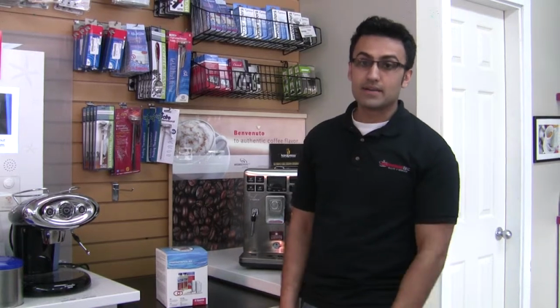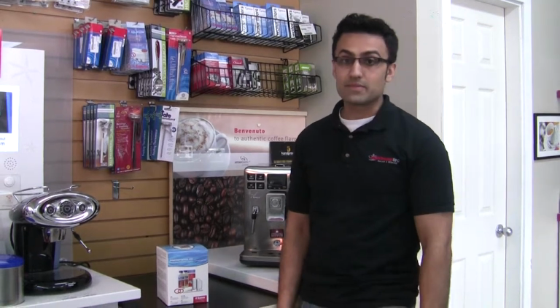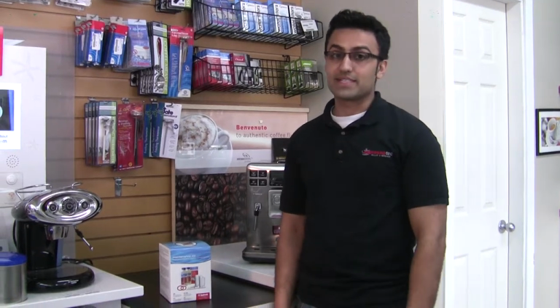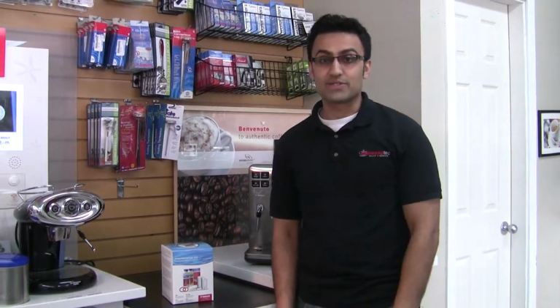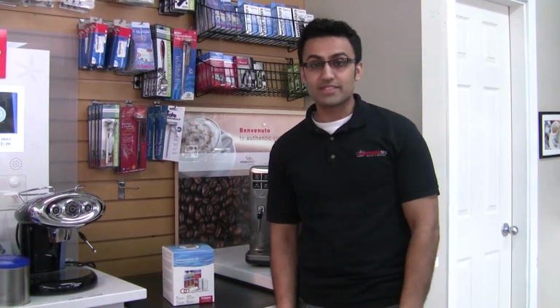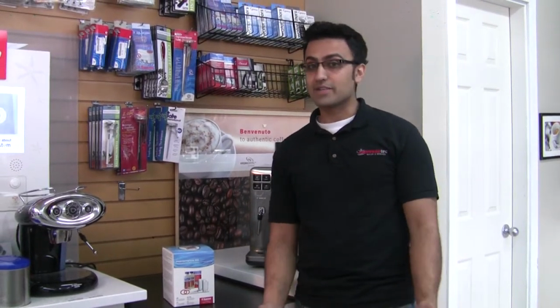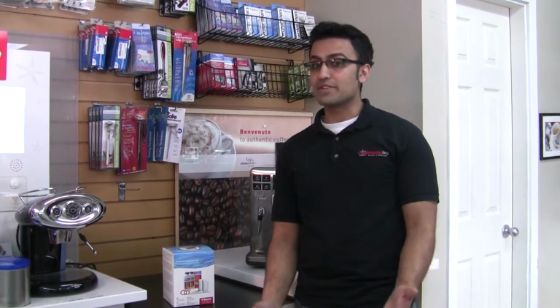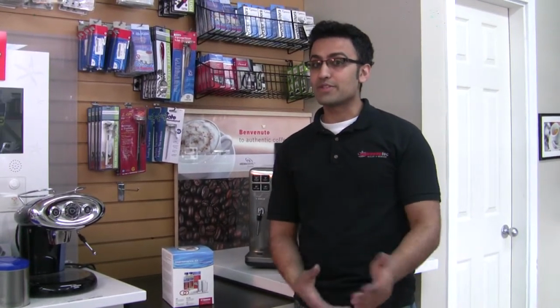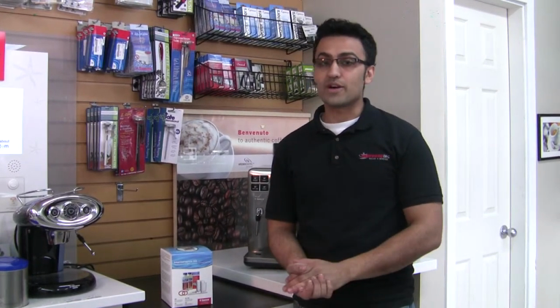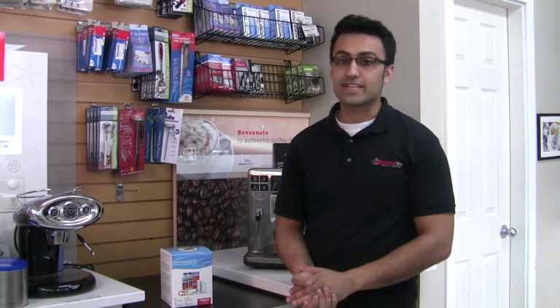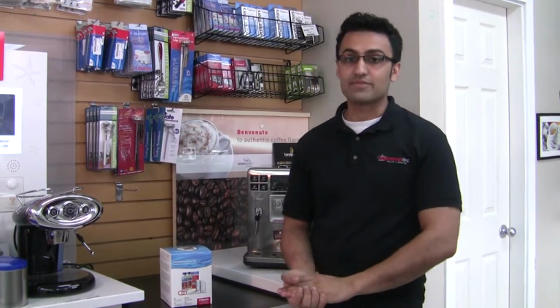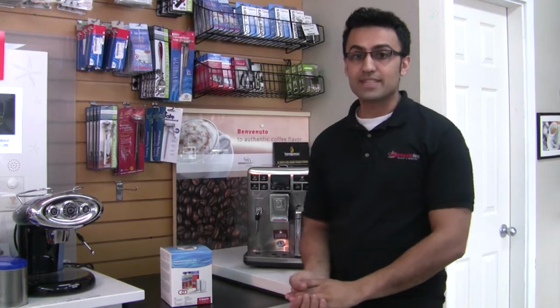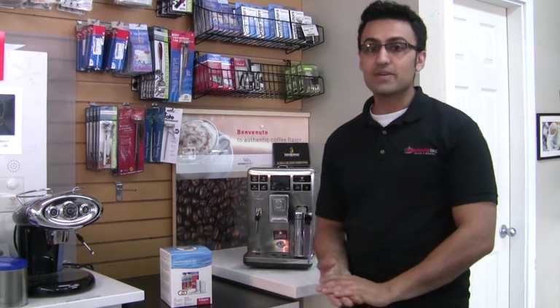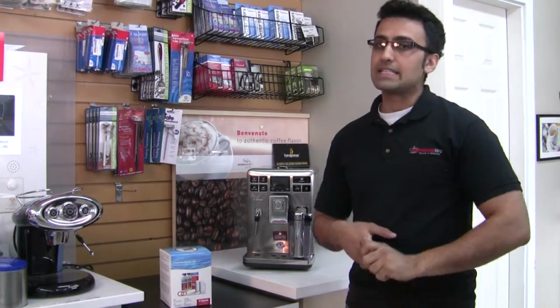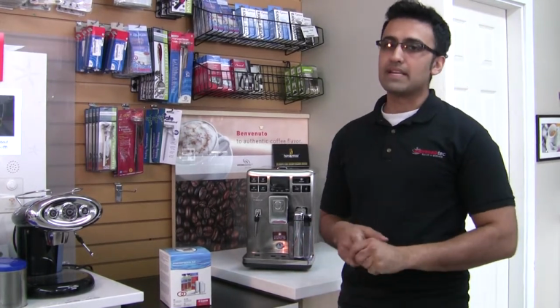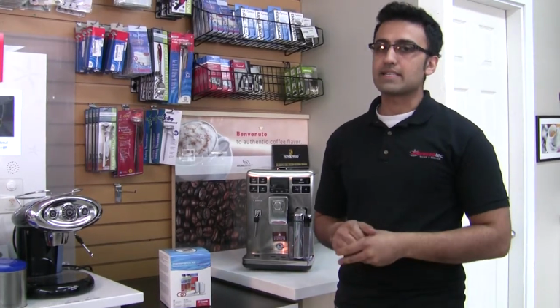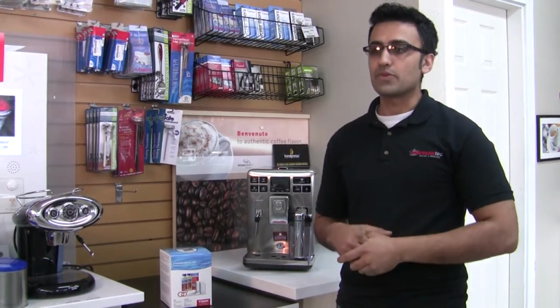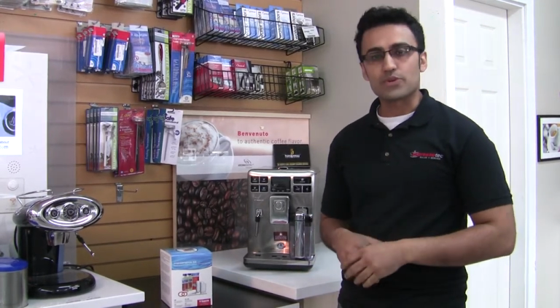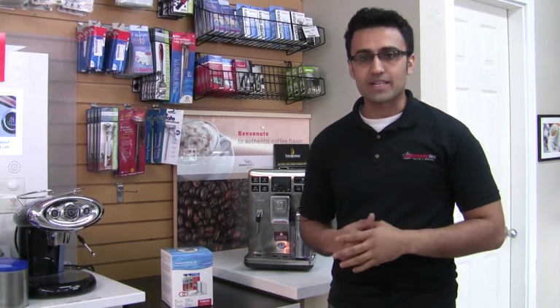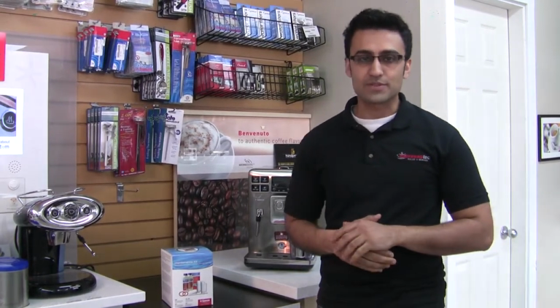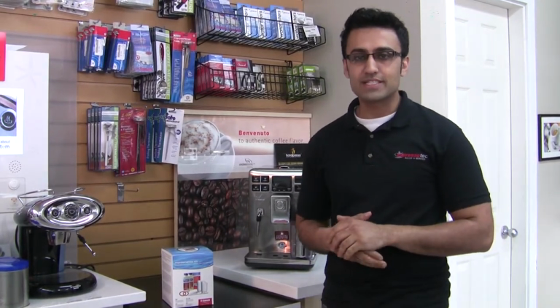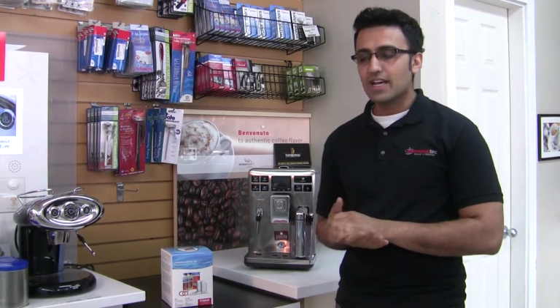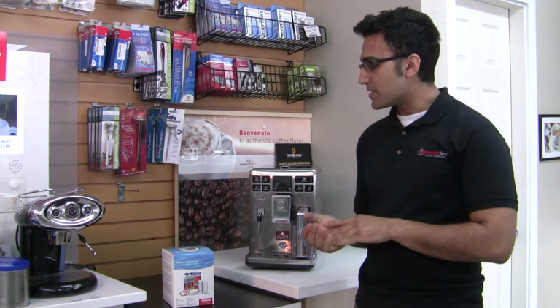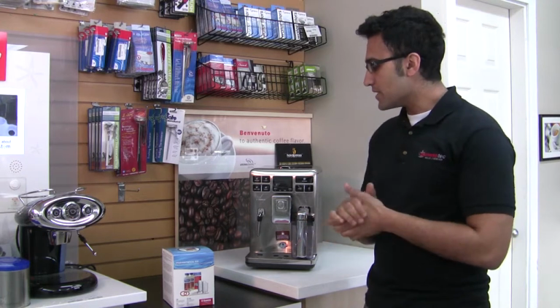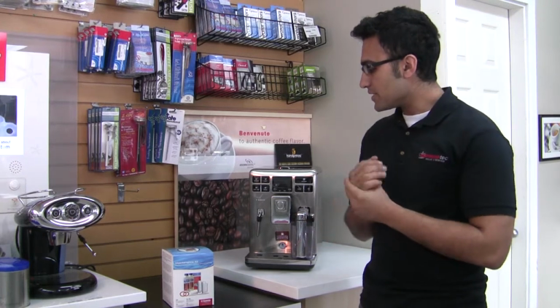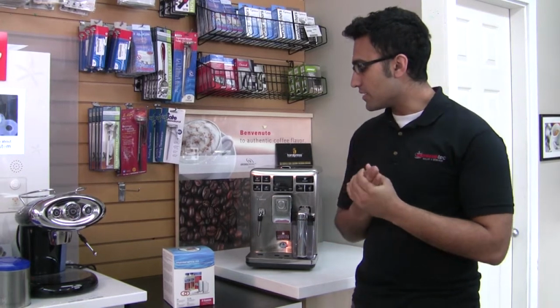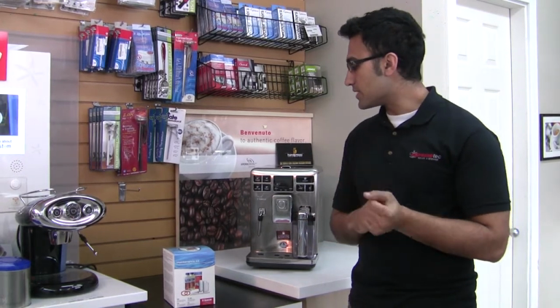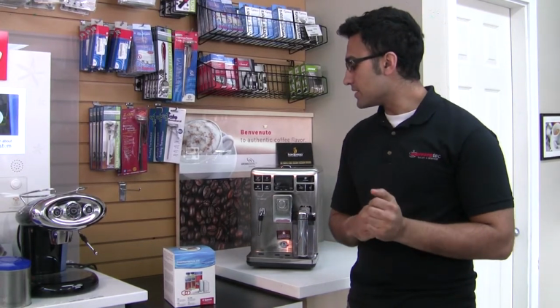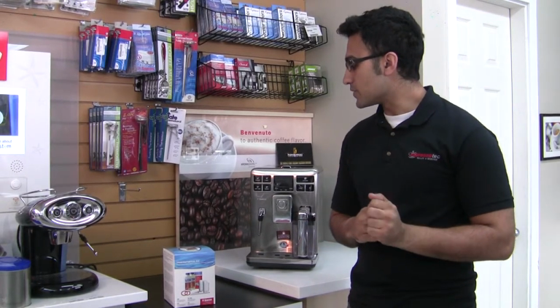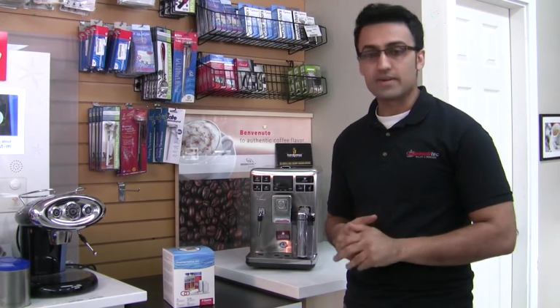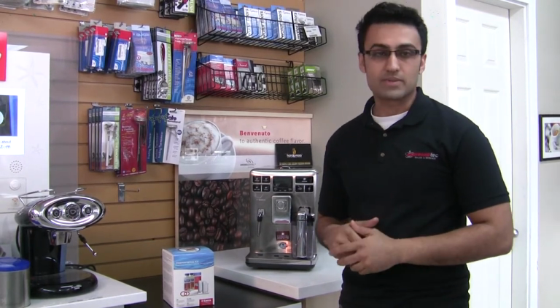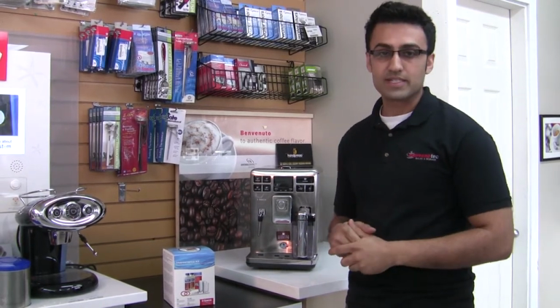Hi, I'm Jeet from Espresso Tech Sales and Service. Today we're going to be featuring one of the new products from Philips Saeco — their maintenance kit for the super automatic espresso machines. It can pretty much be used on most of the Saeco super automatic espresso machines.